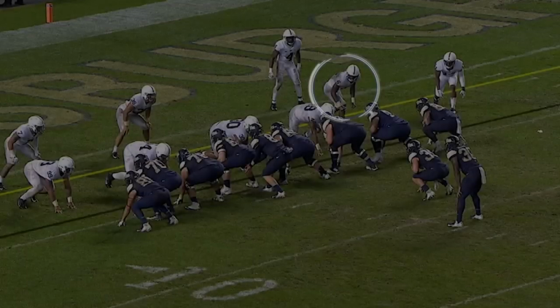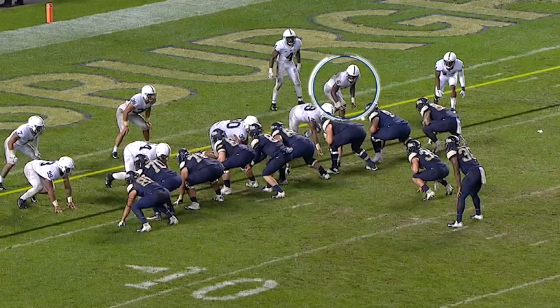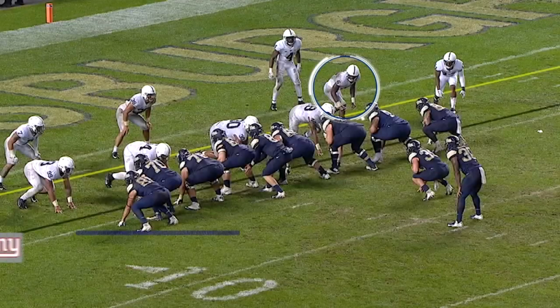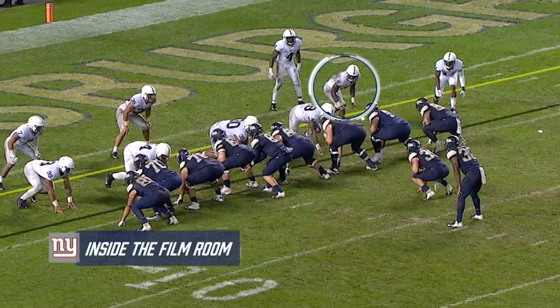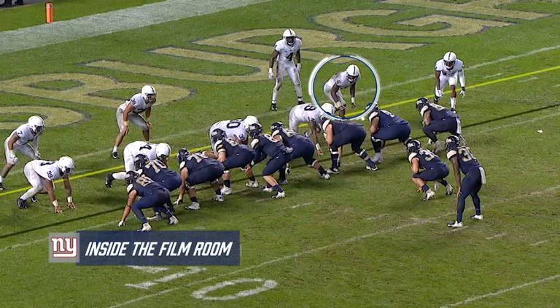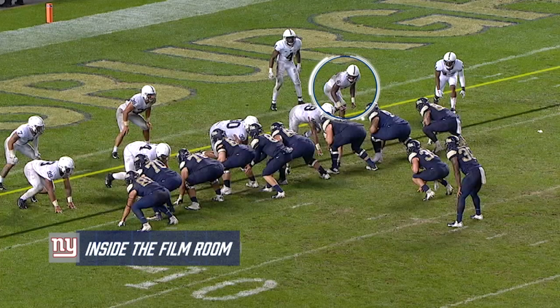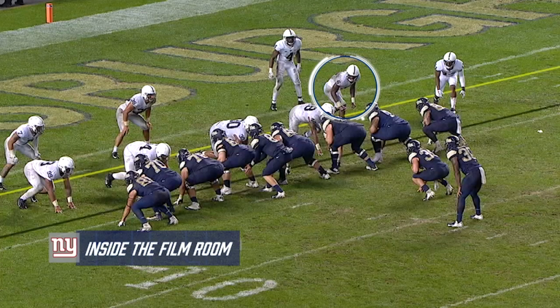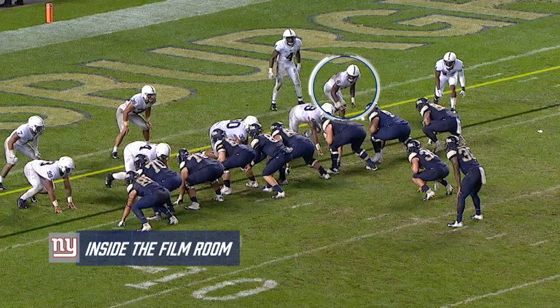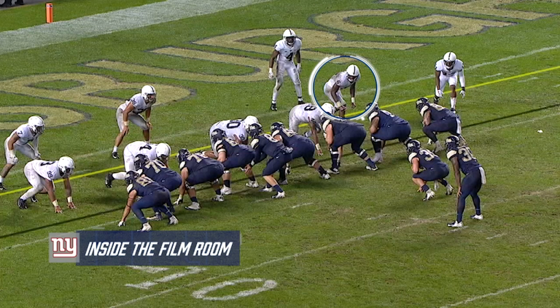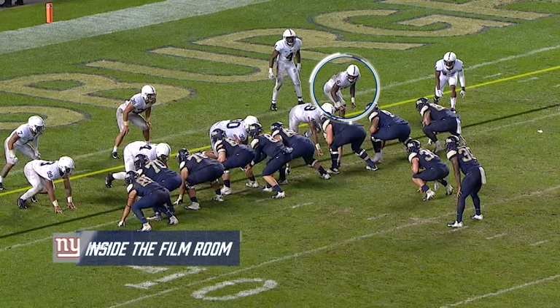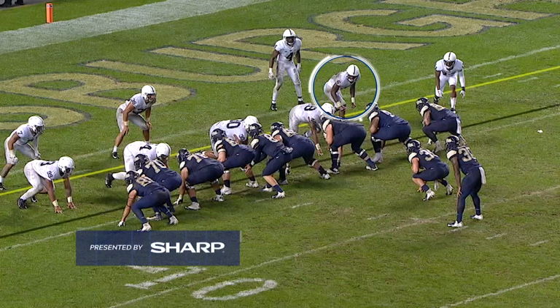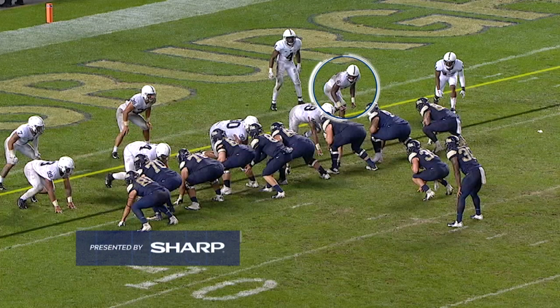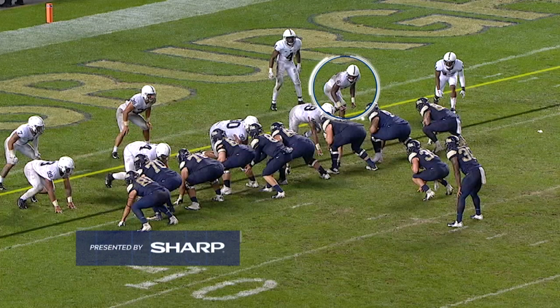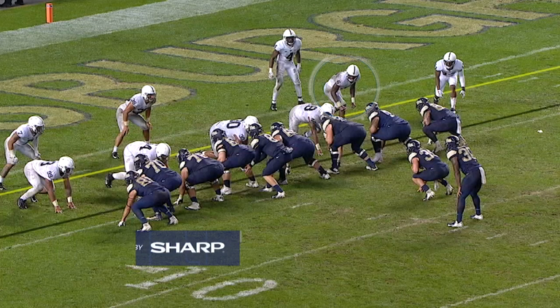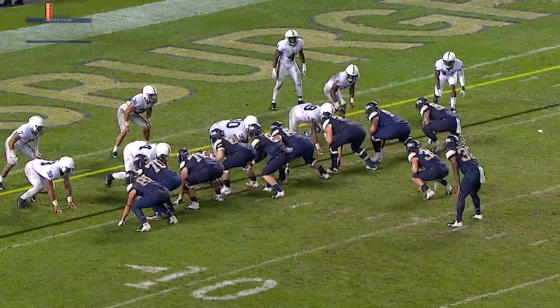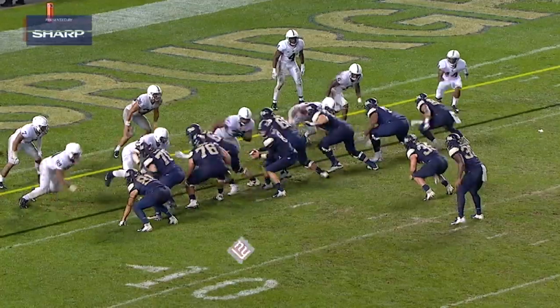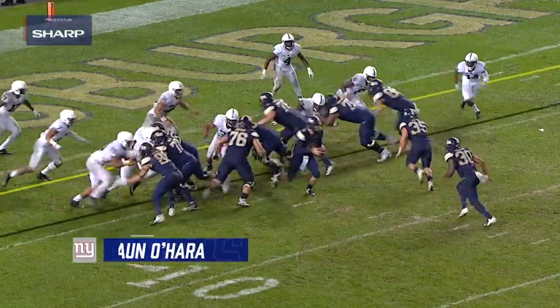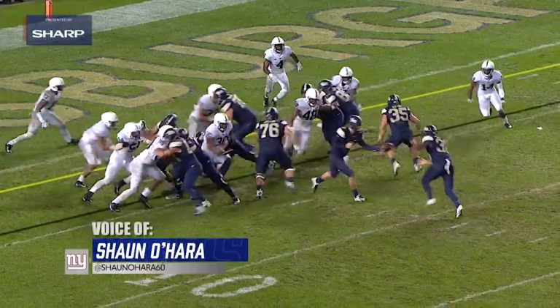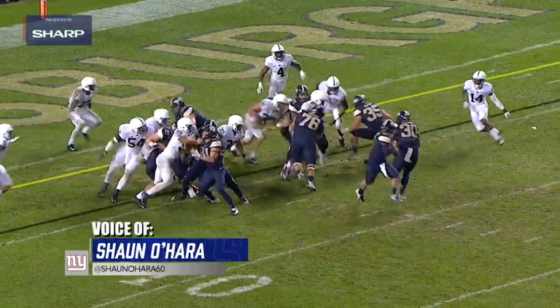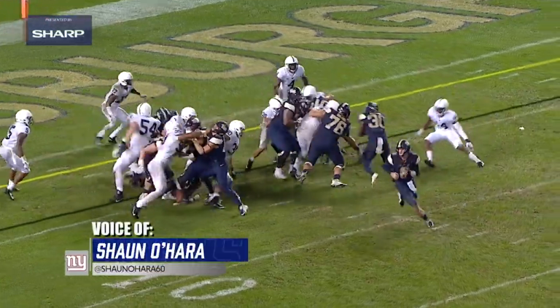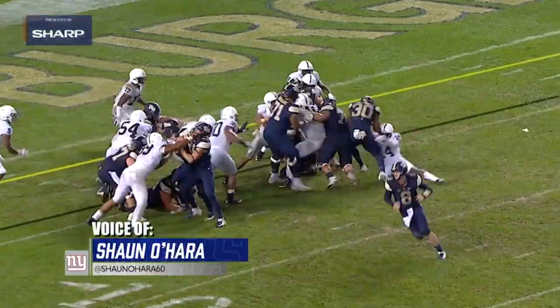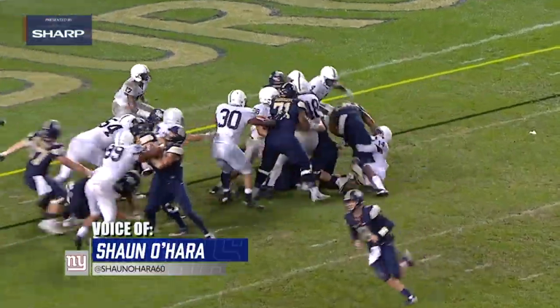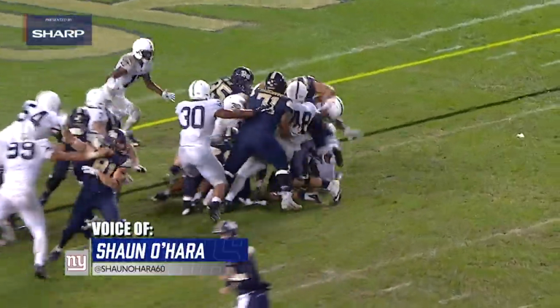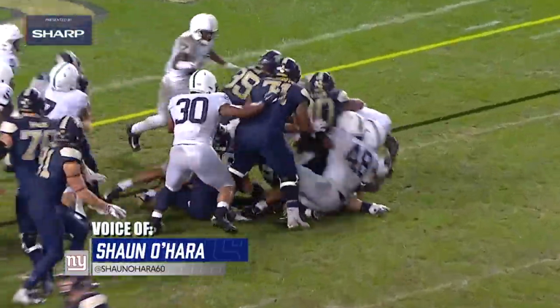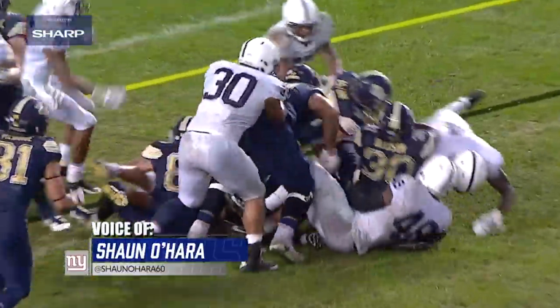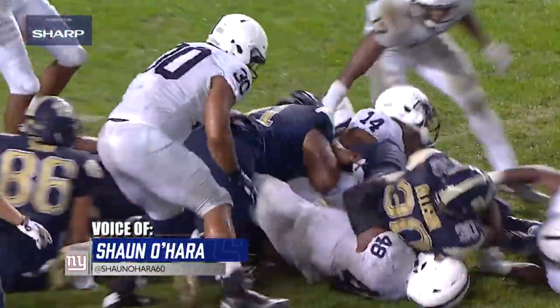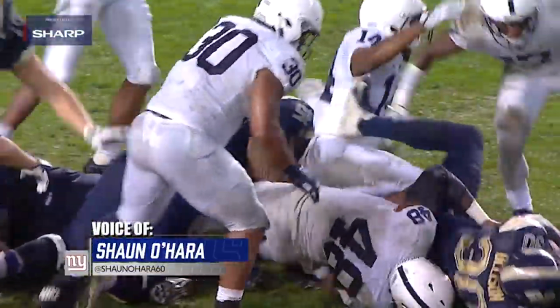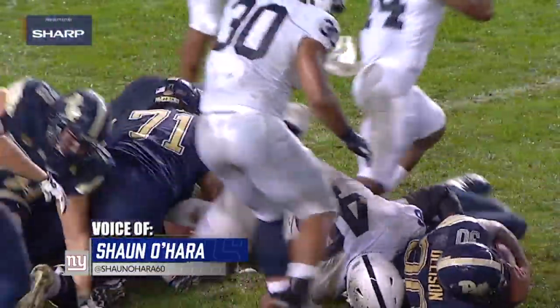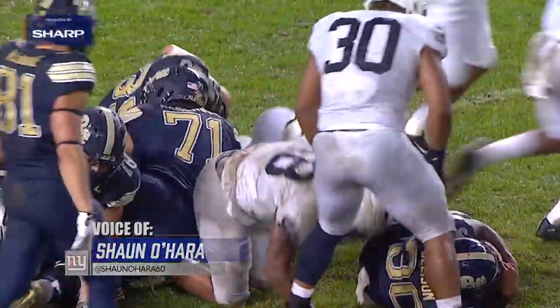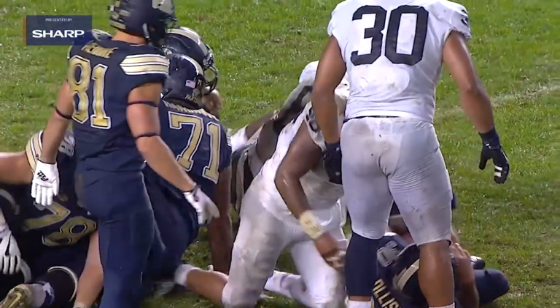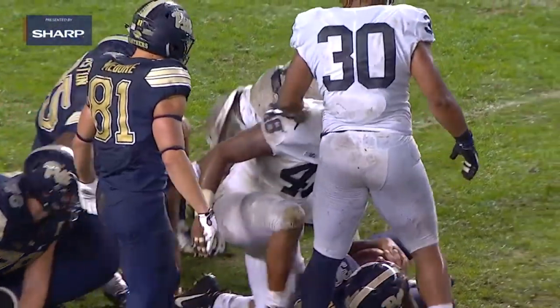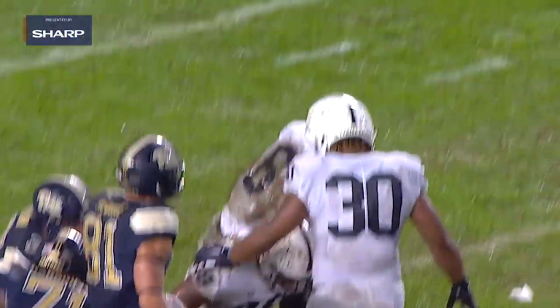Hey Giants fans, welcome to another edition of Inside the Film Room presented by Sharp. I'm Sean O'Hara and today we're going to take a look at sixth round pick linebacker Cam Brown out of Penn State.